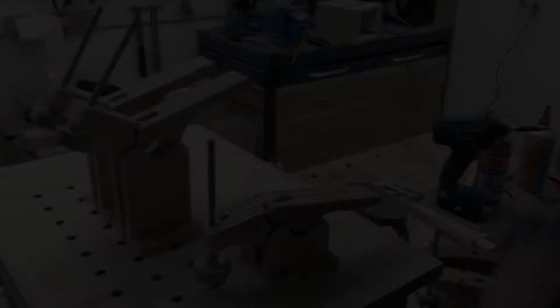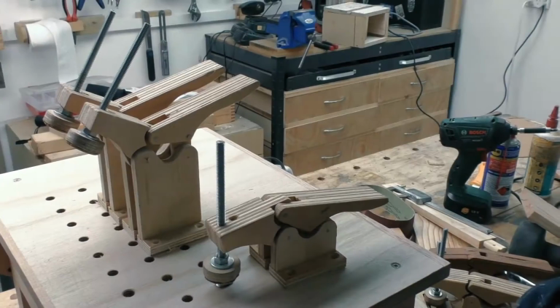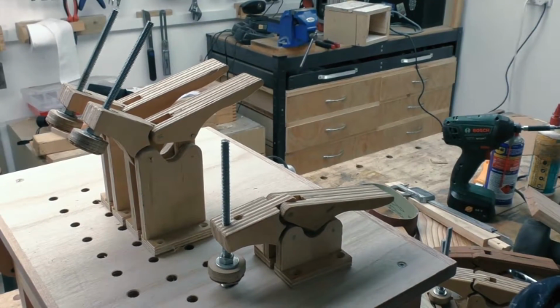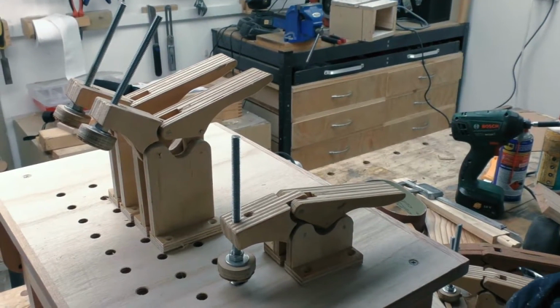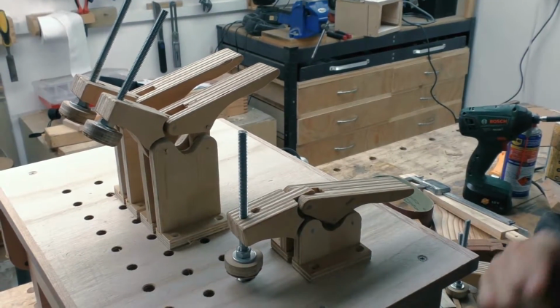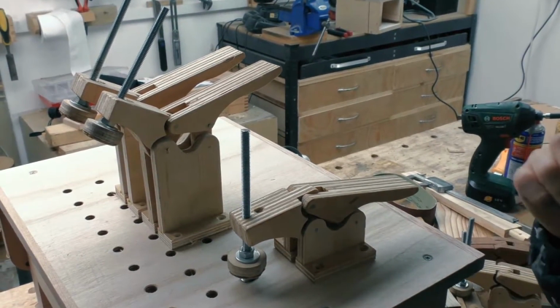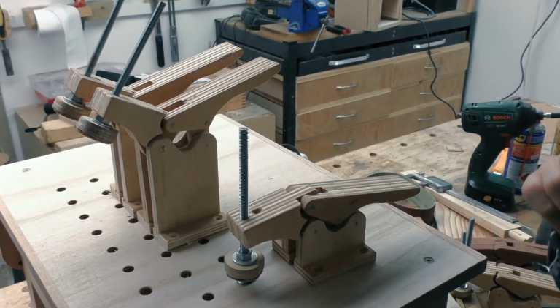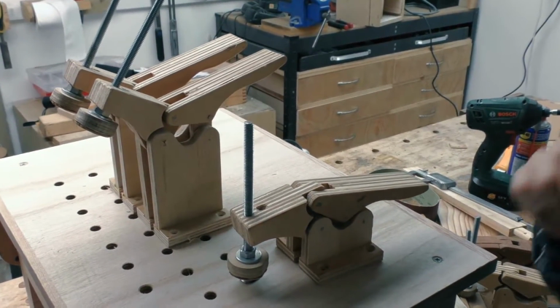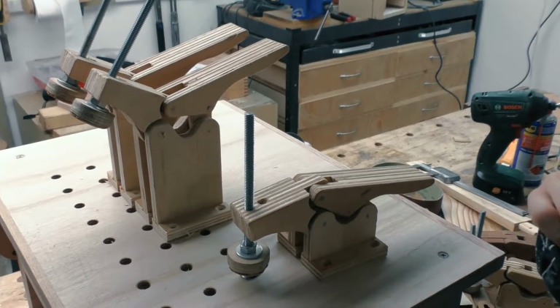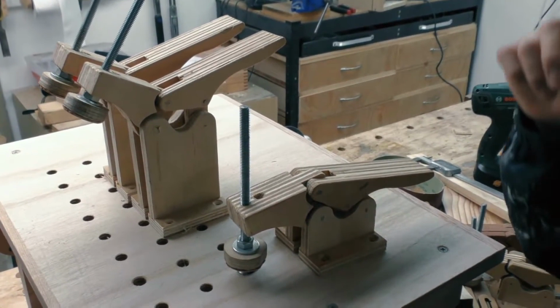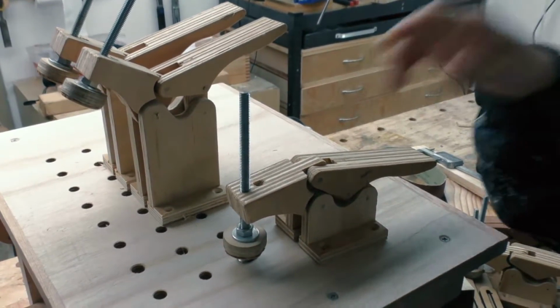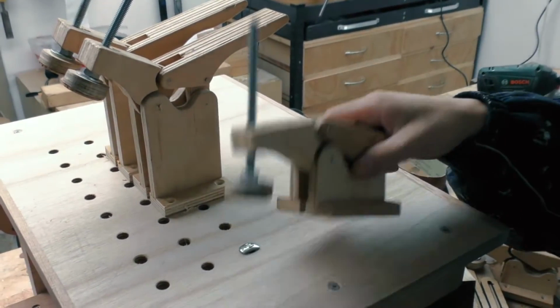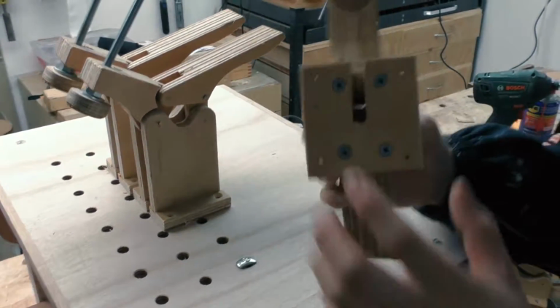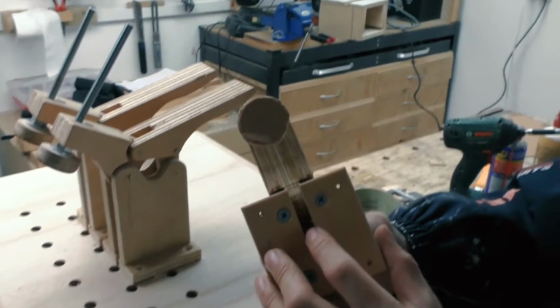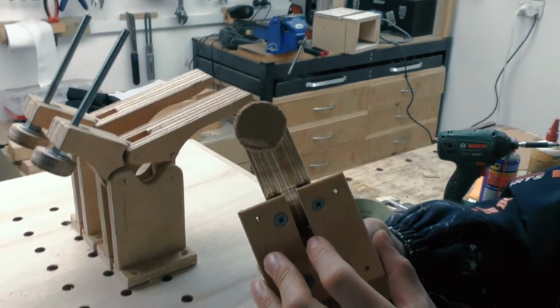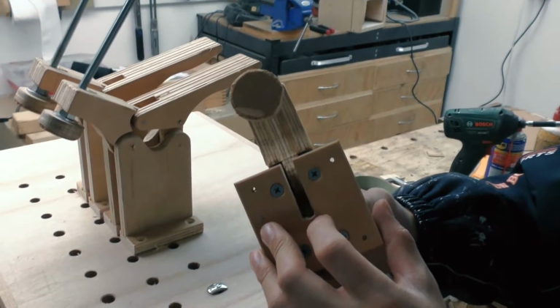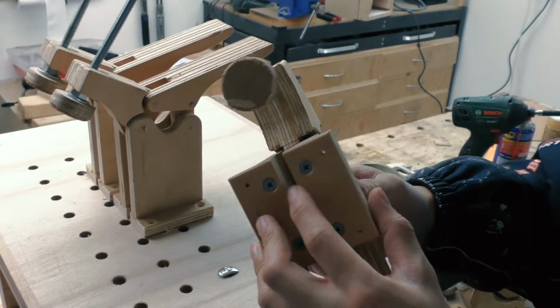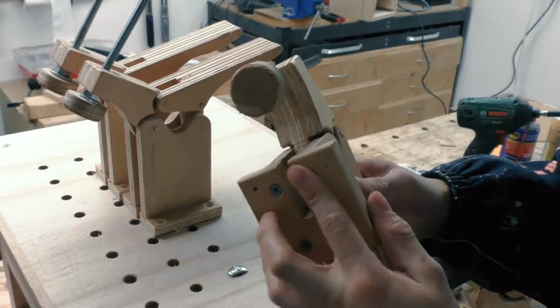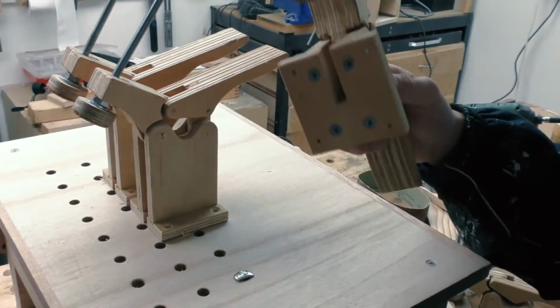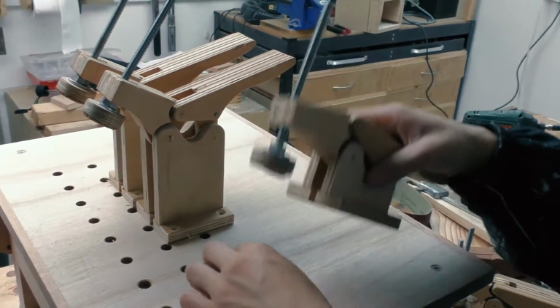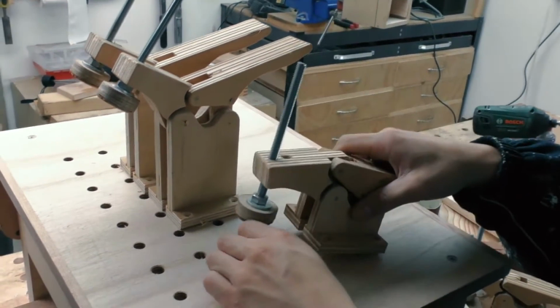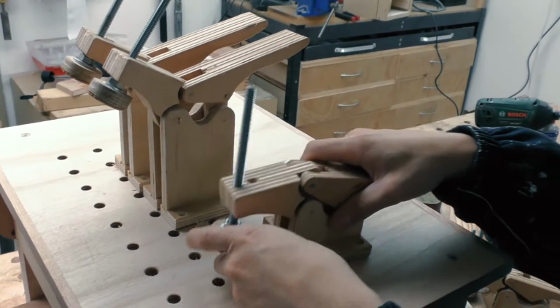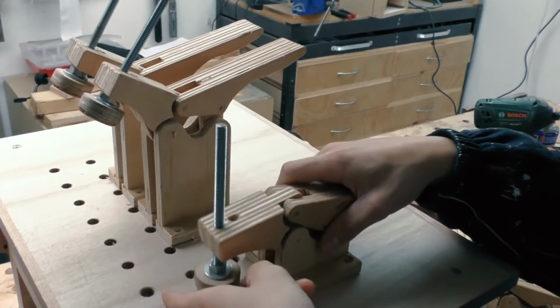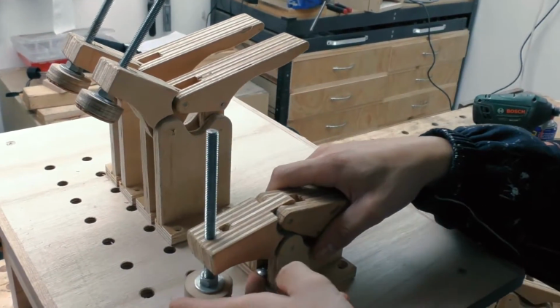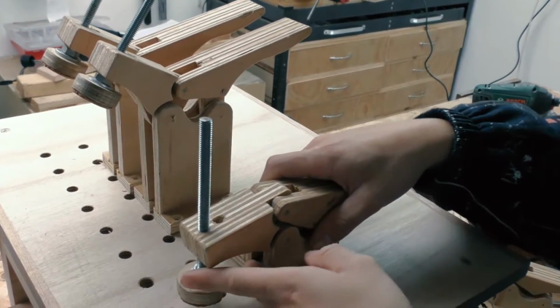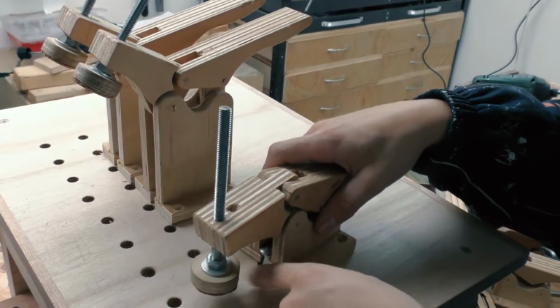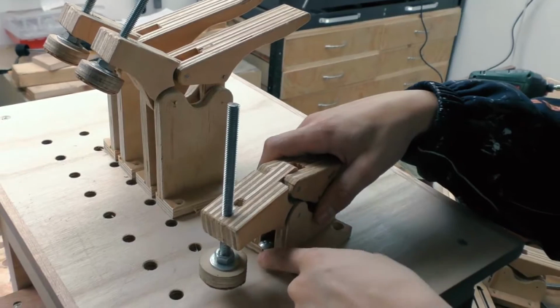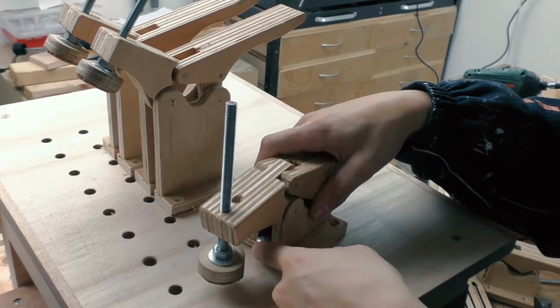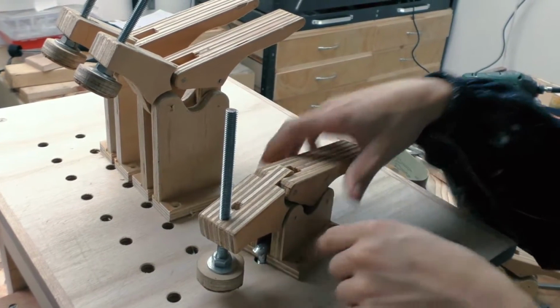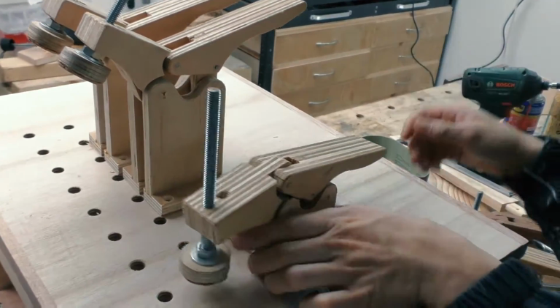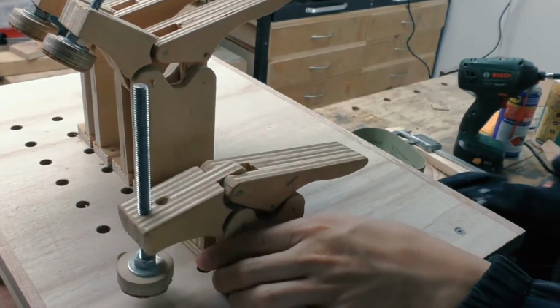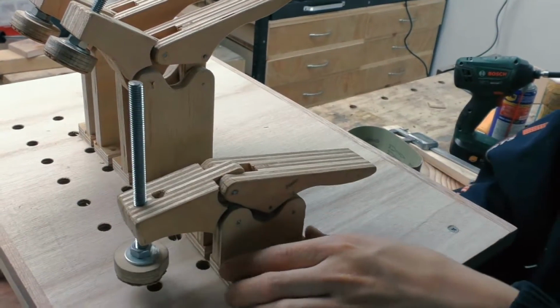So in the last video, I kind of had trouble holding down a workpiece while making a cut. So I've modified my toggle clamps to have a slot in the middle, which makes it easier to go over these modified 5/16 inch bolts, like so.